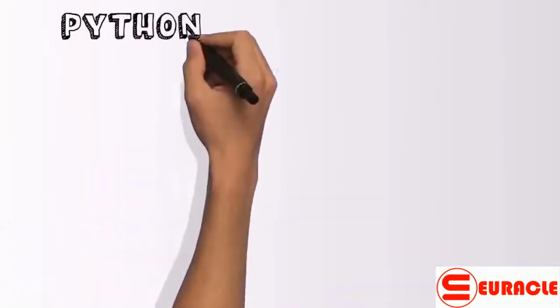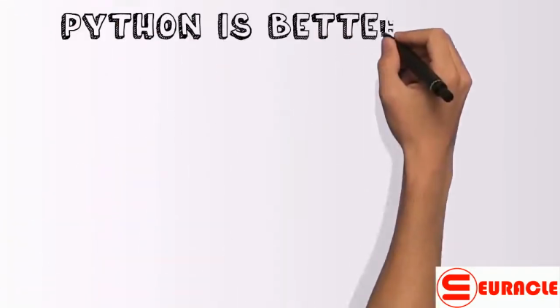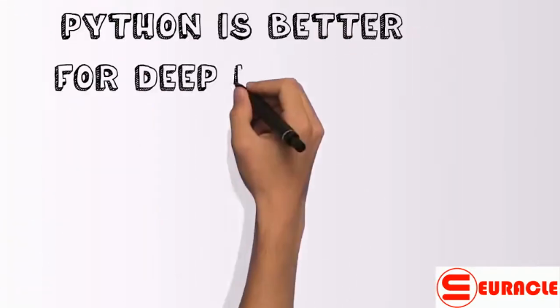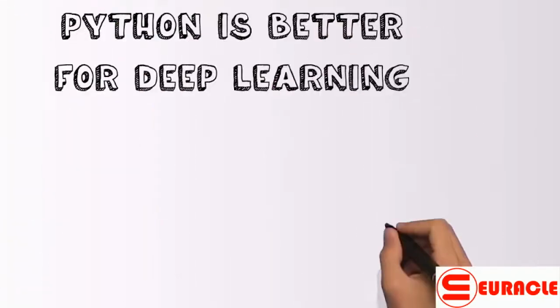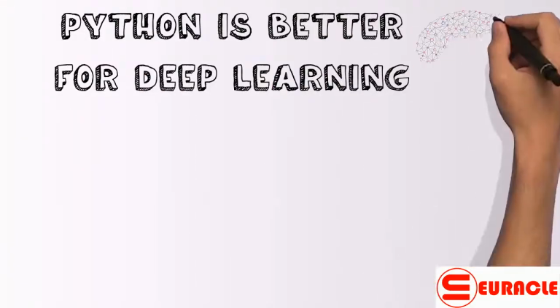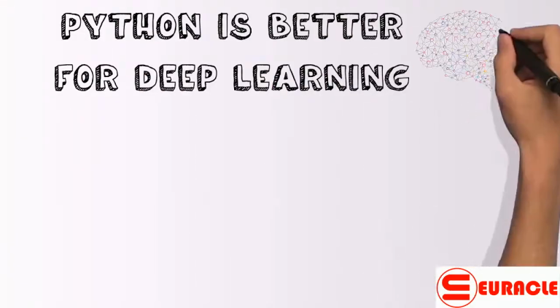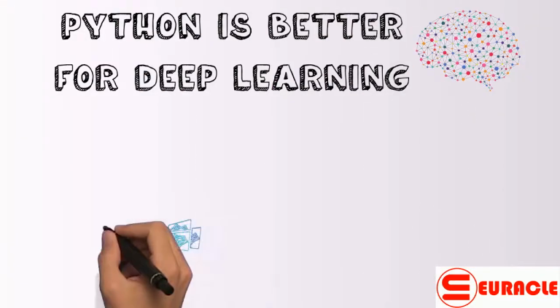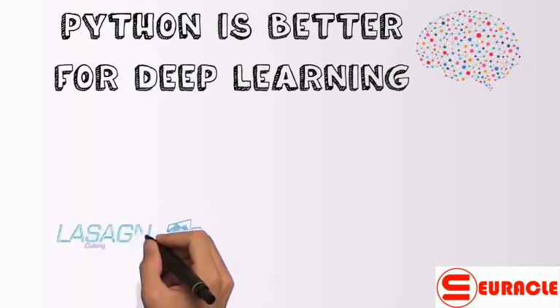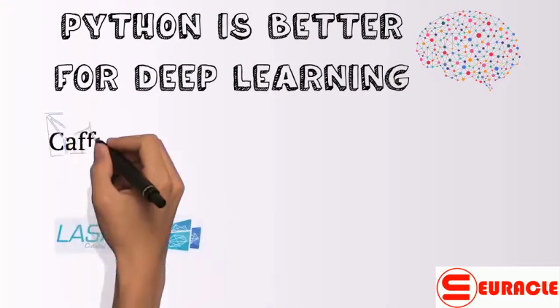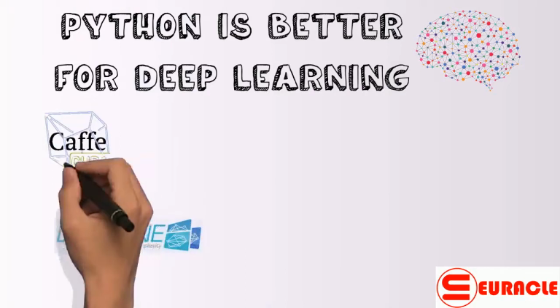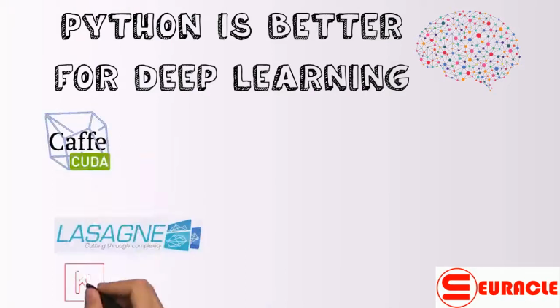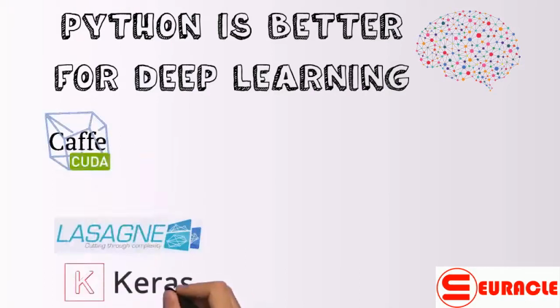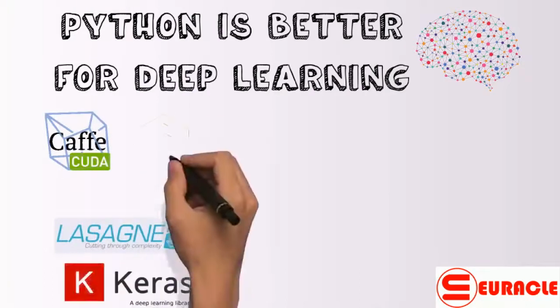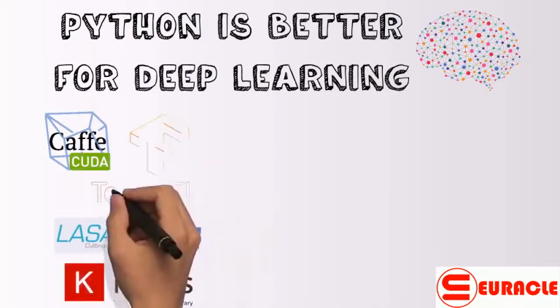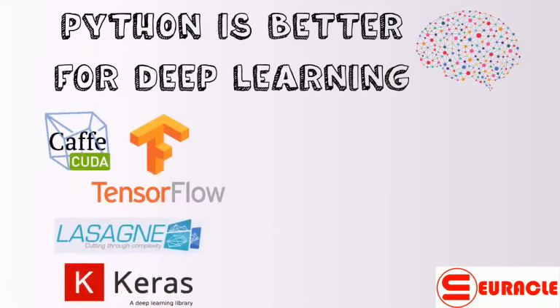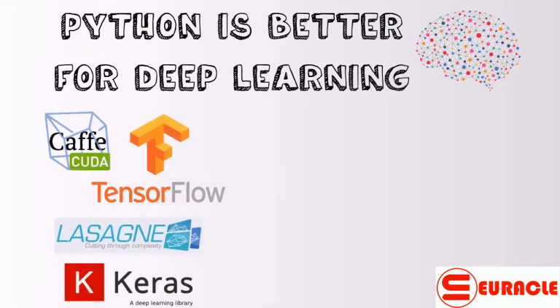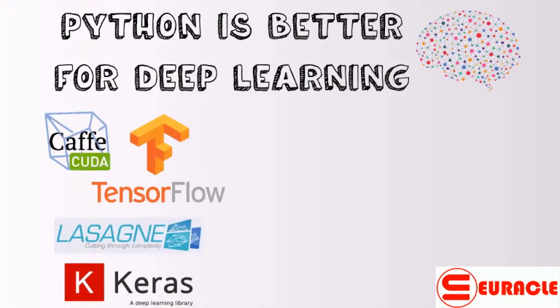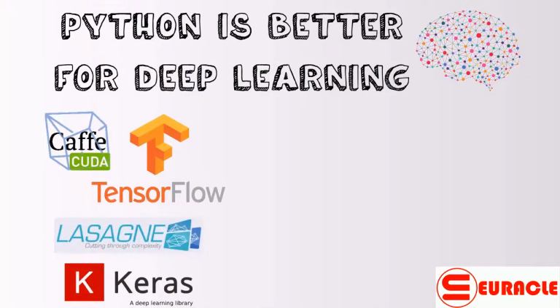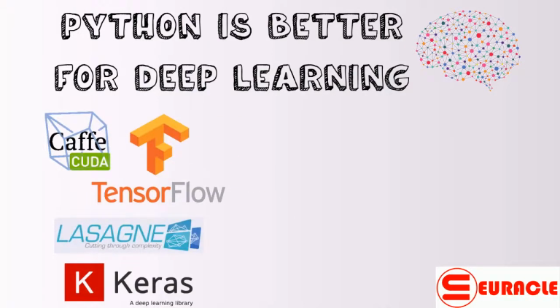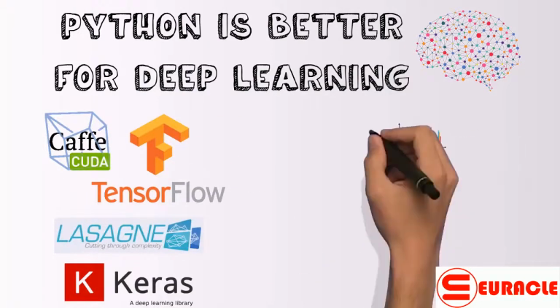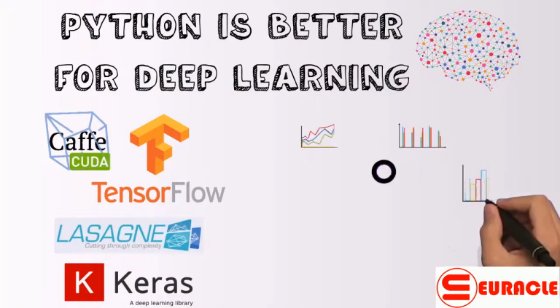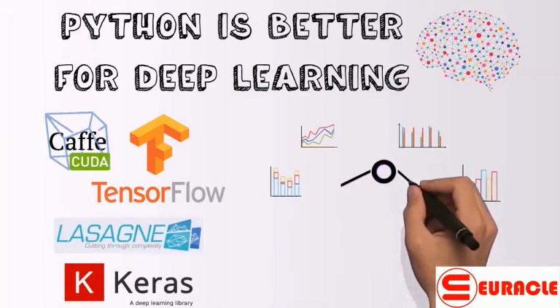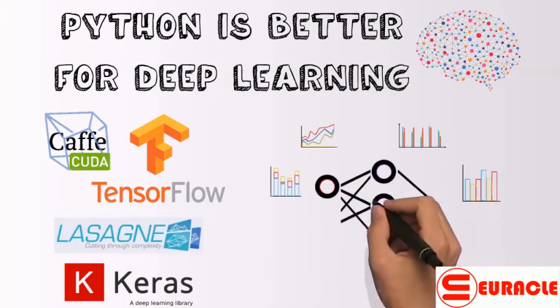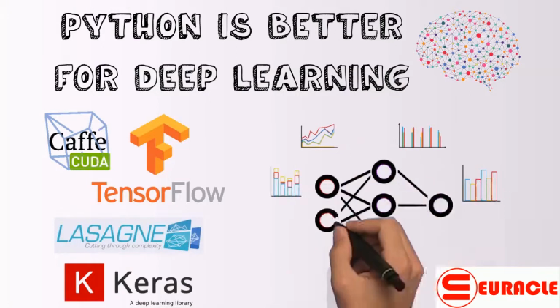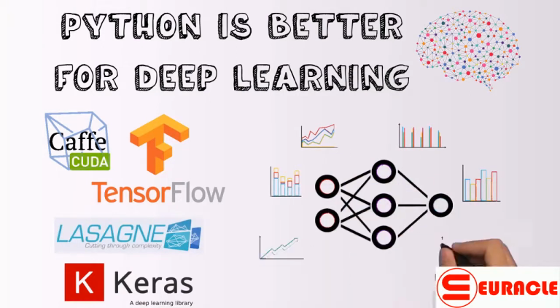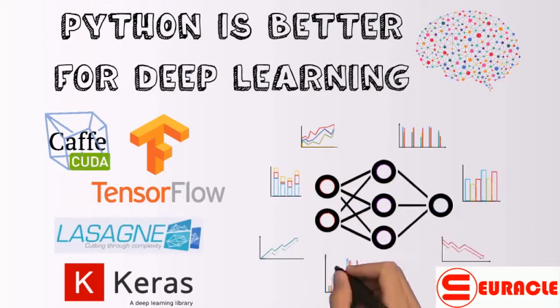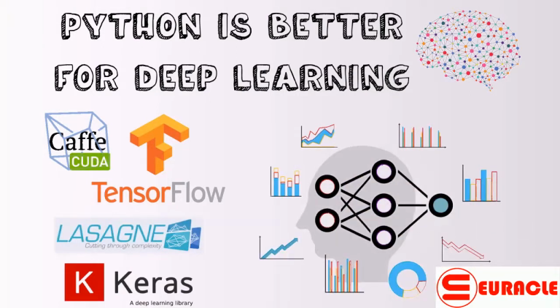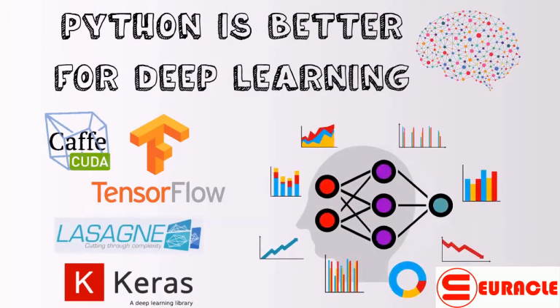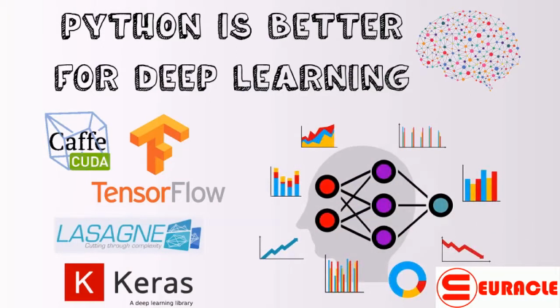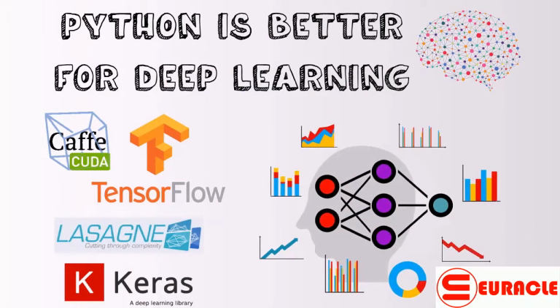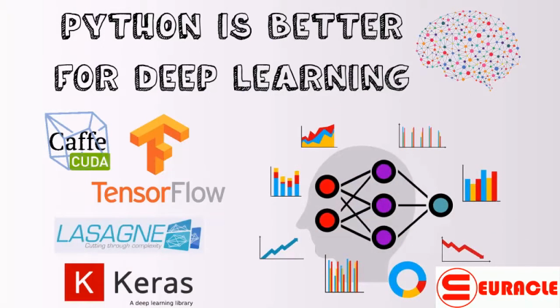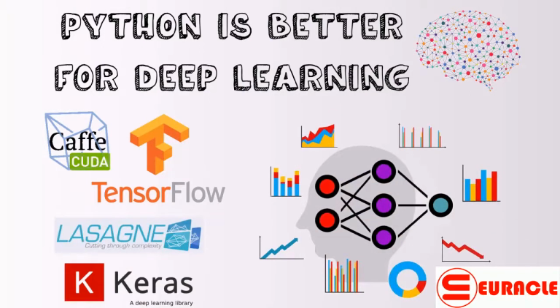Python is better for deep learning. Through packages like Lasagne, Caffe, Keras, and TensorFlow, creating deep neural networks is straightforward in Python. Although some of these, like TensorFlow, are being ported to R, support is still far better in Python.